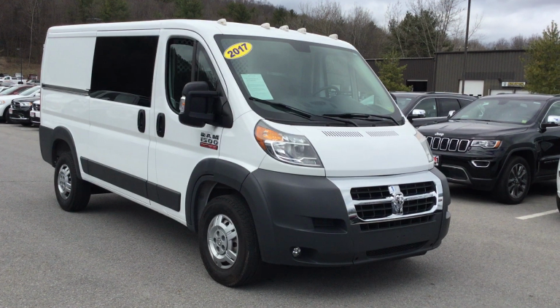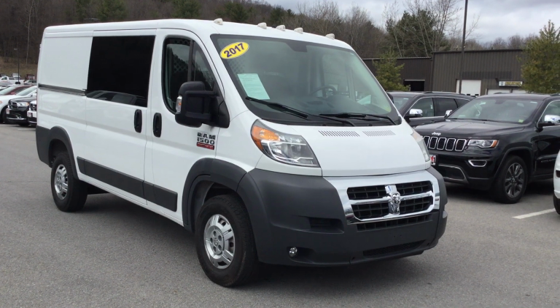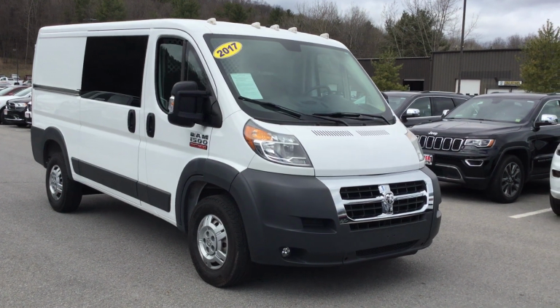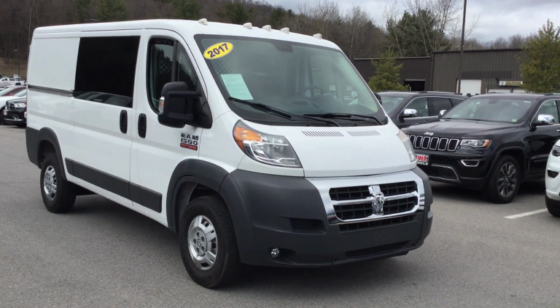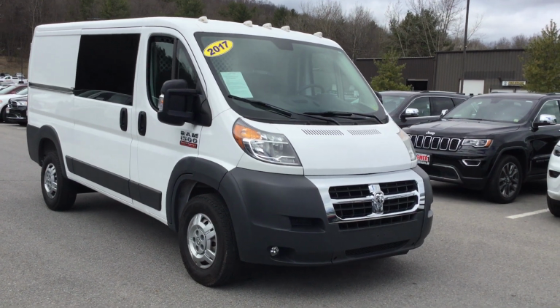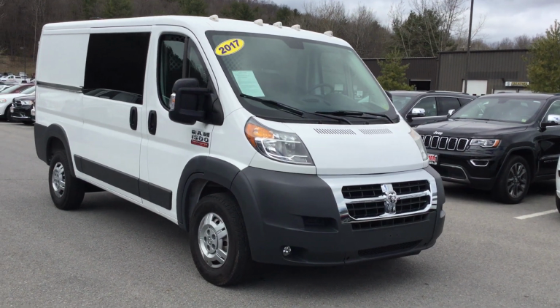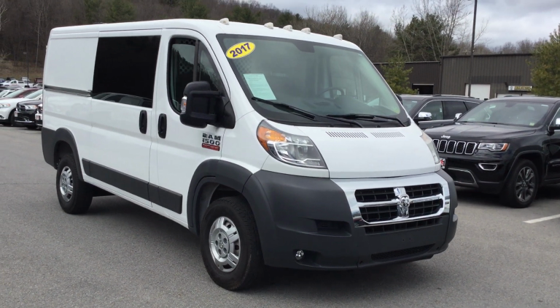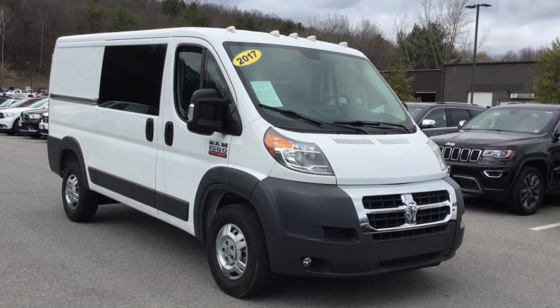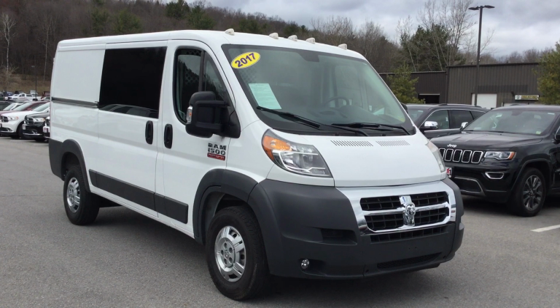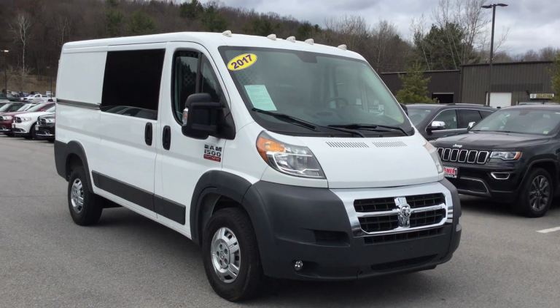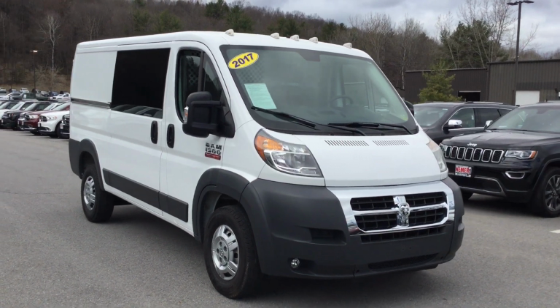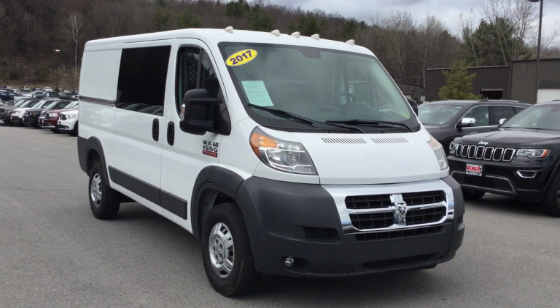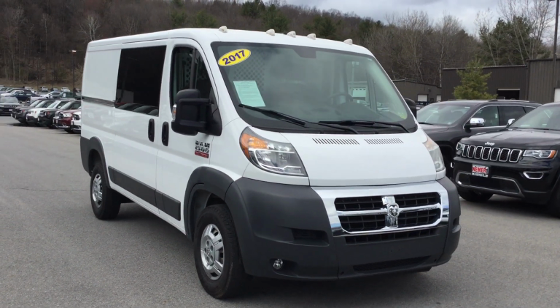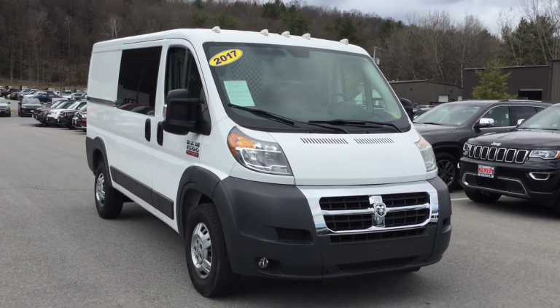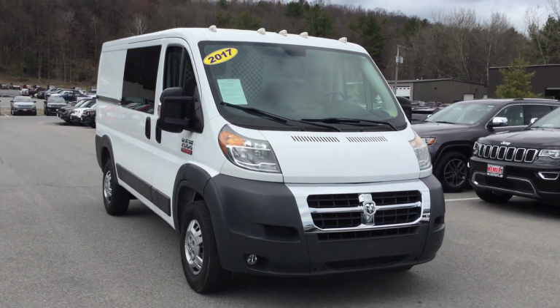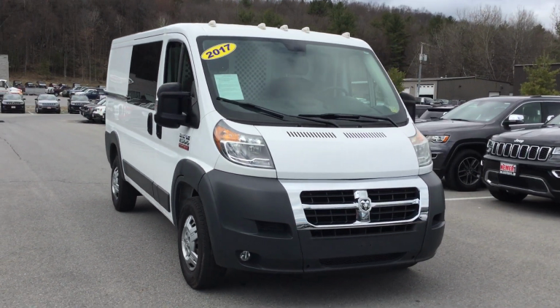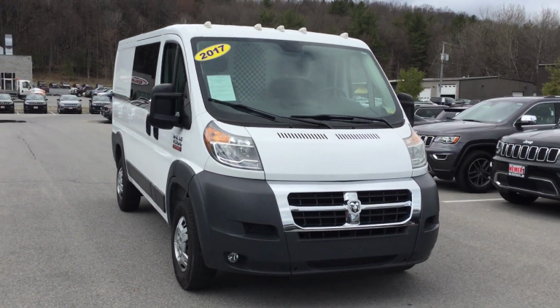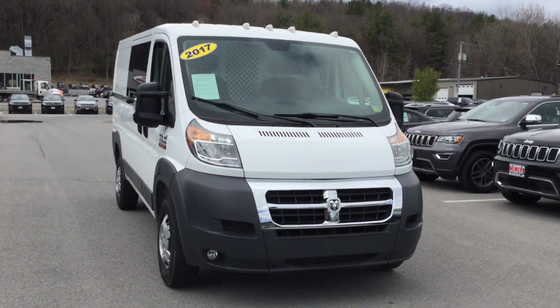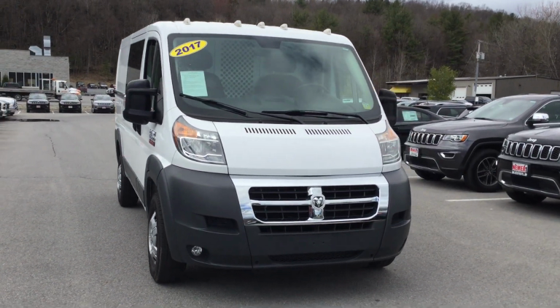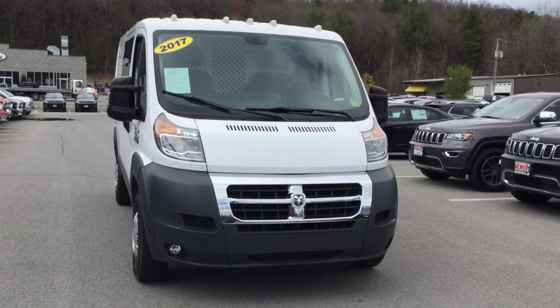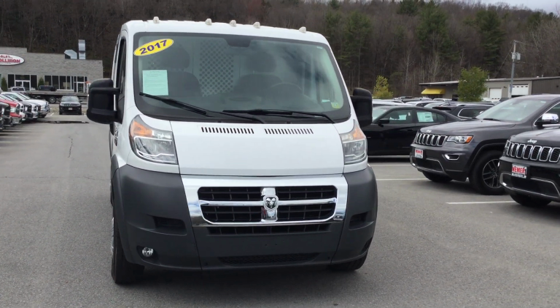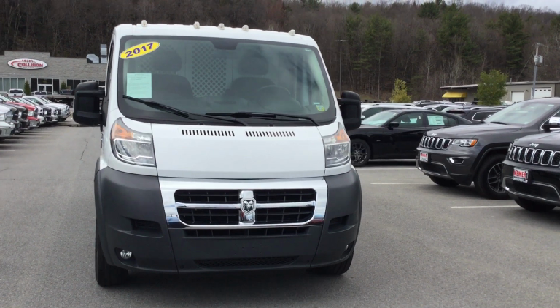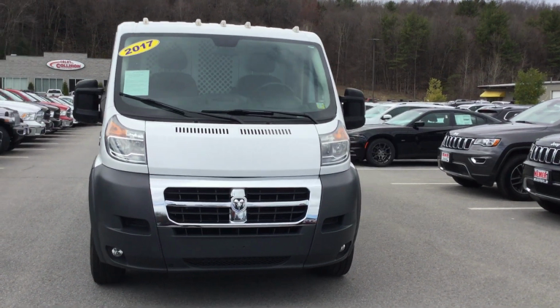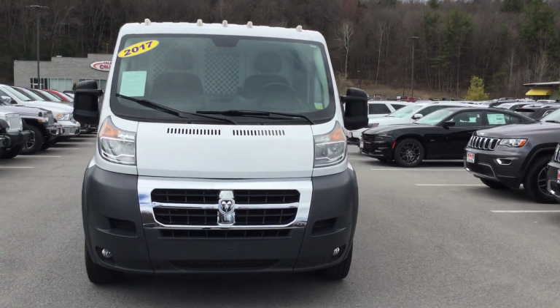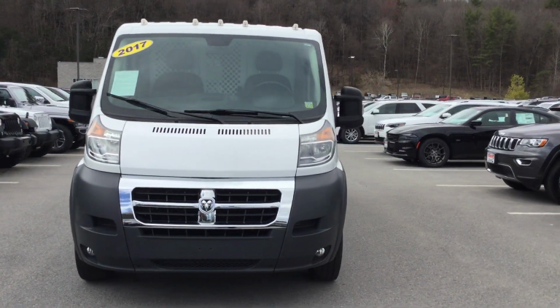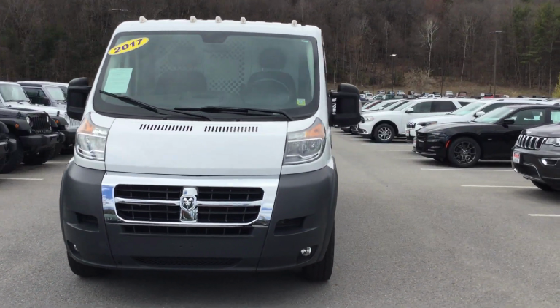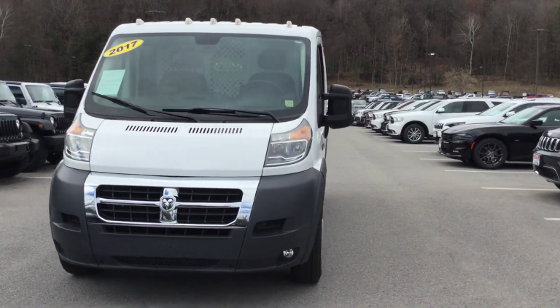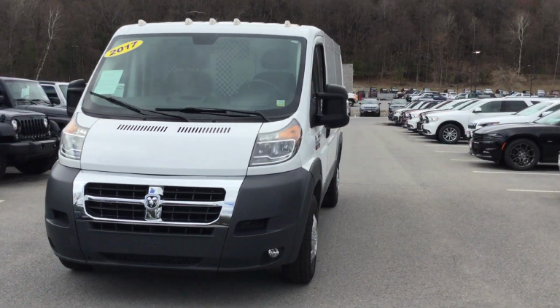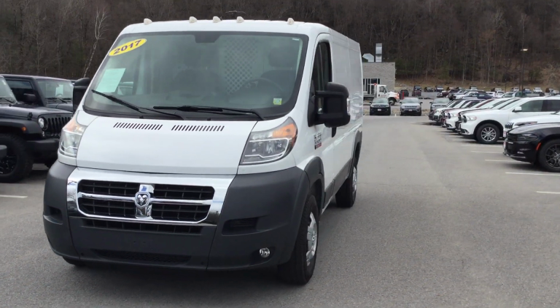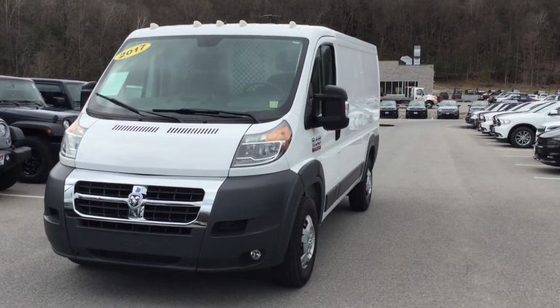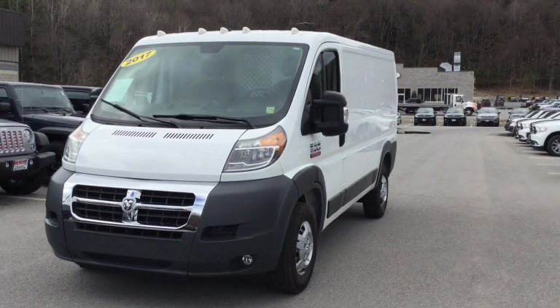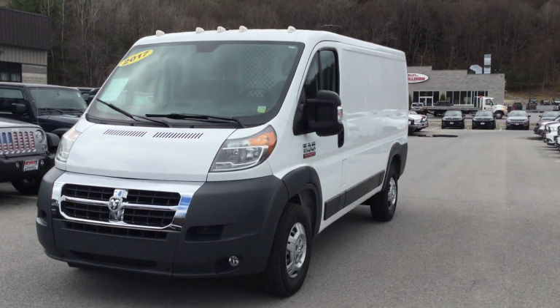Hey, it's Mike at Niemer Chrysler Jeep Dodge Ram of Saratoga Springs, here to show you a commercial vehicle we have. This is a used 2017 Ram Promaster. This Promaster is a half ton, so it's a 1500 cargo van.